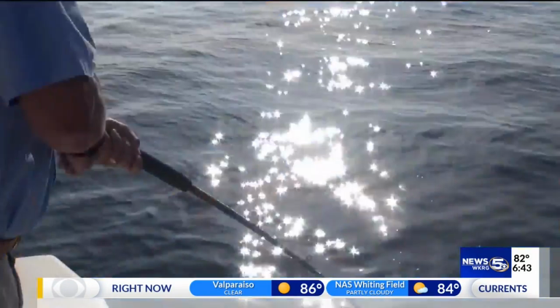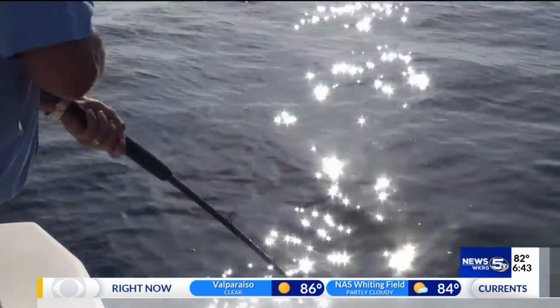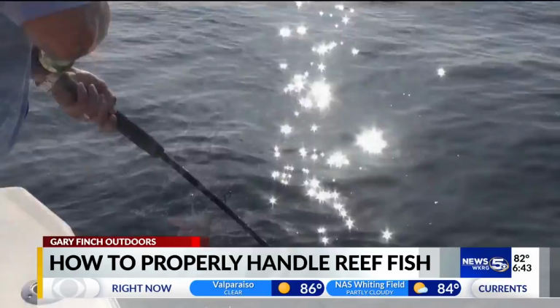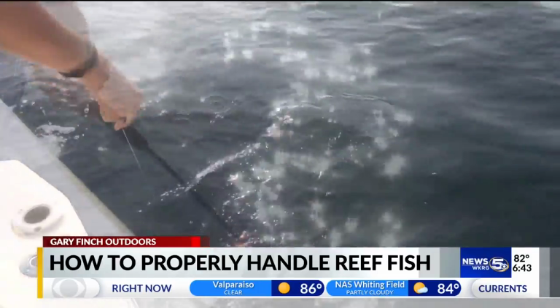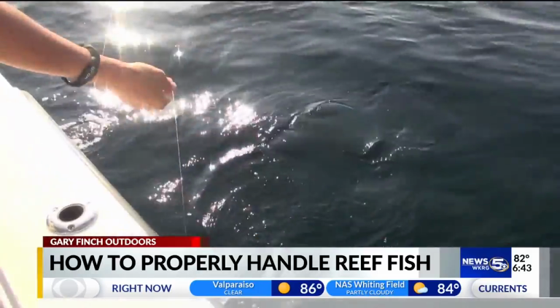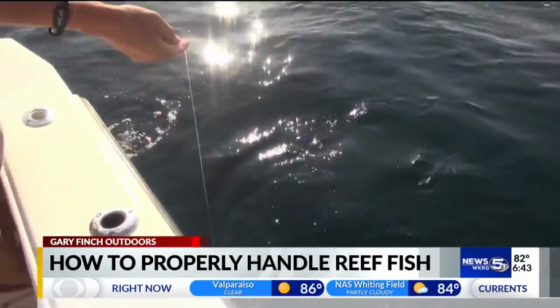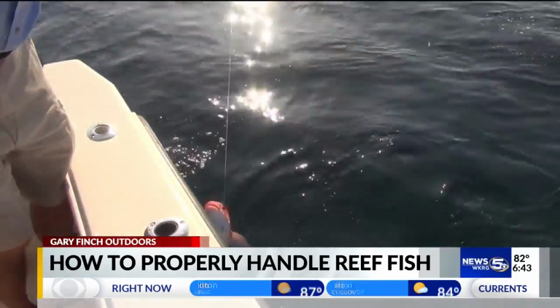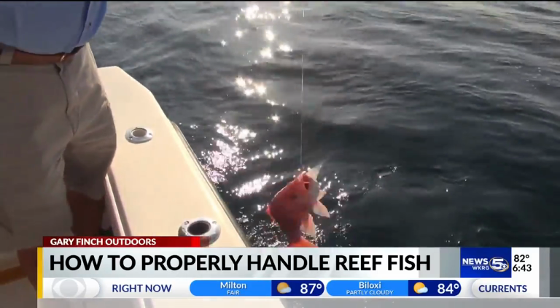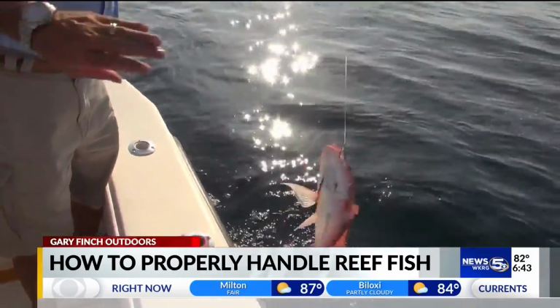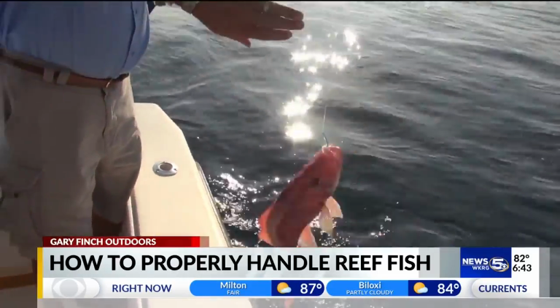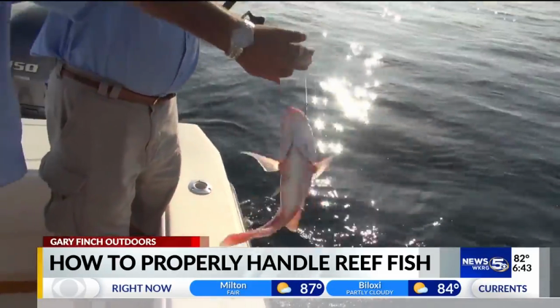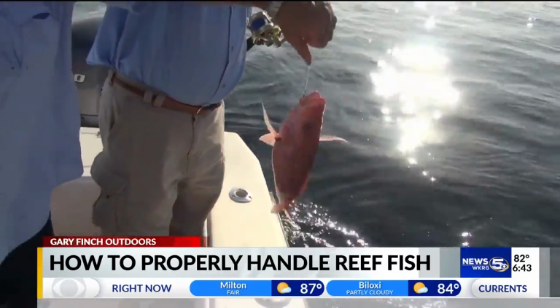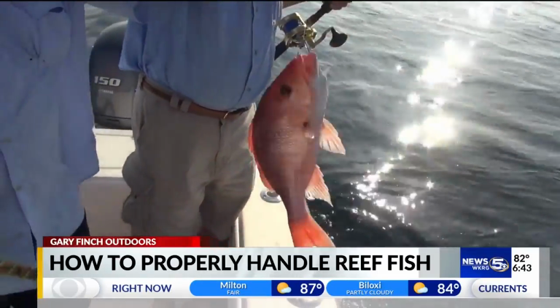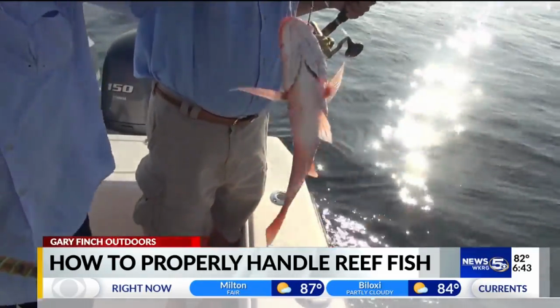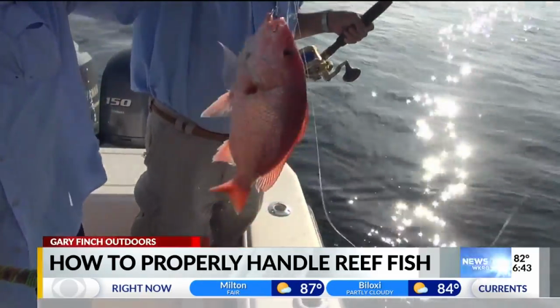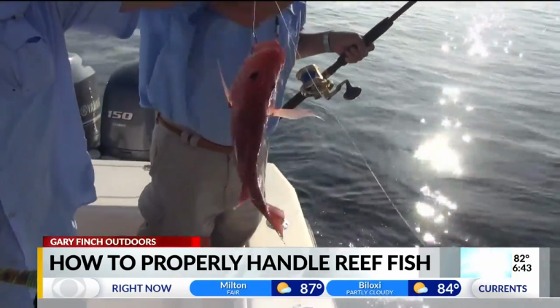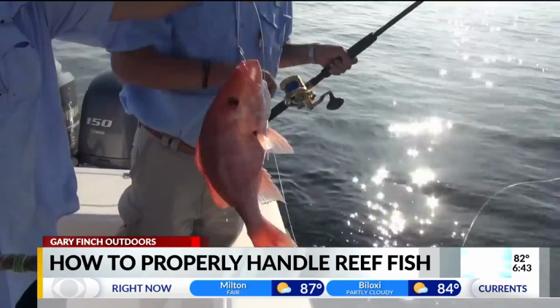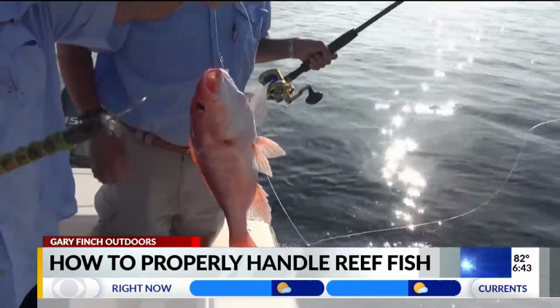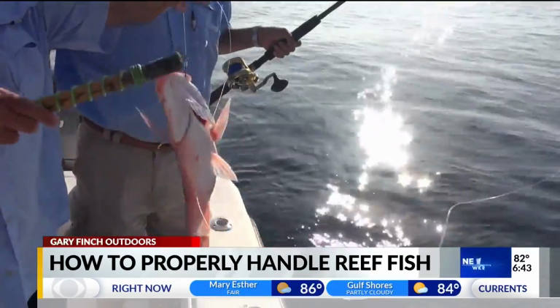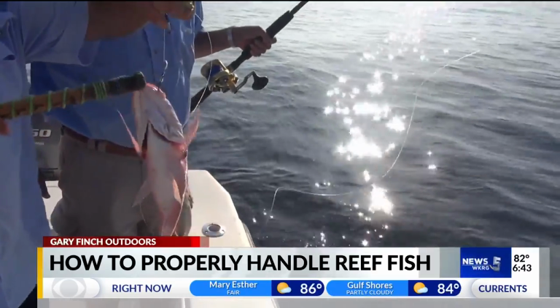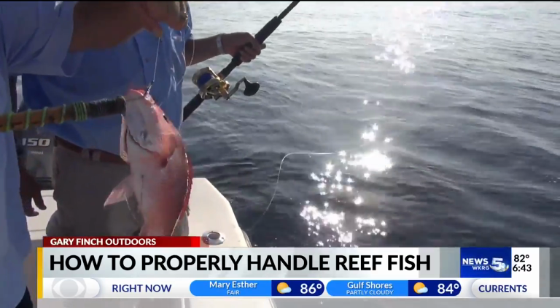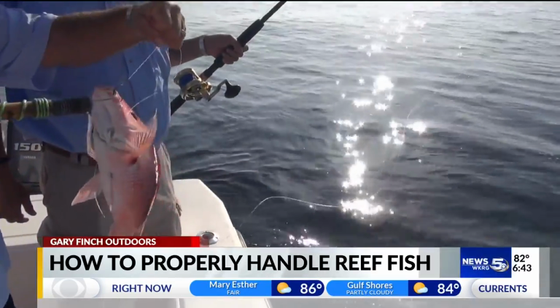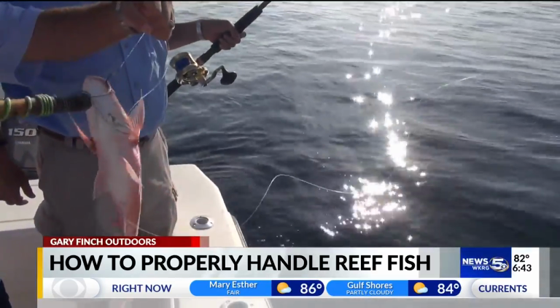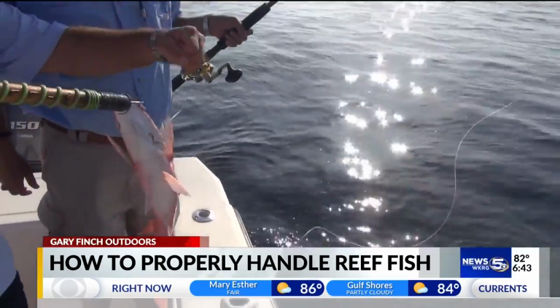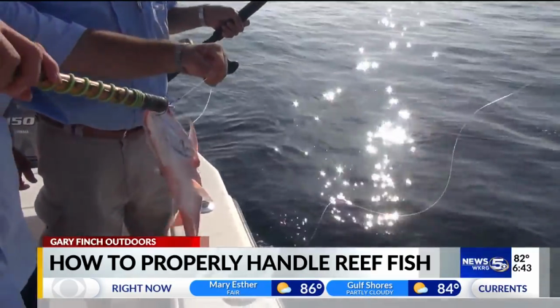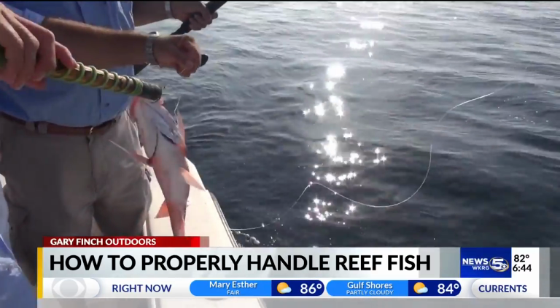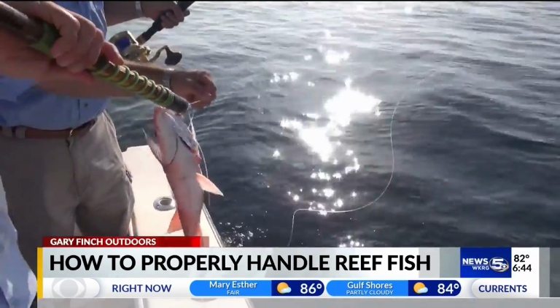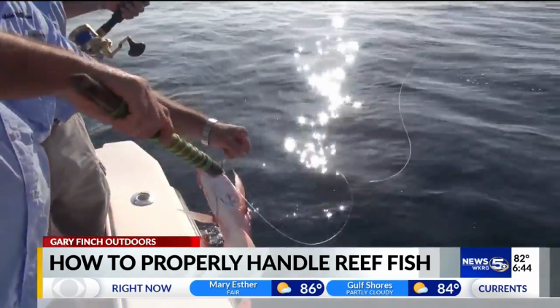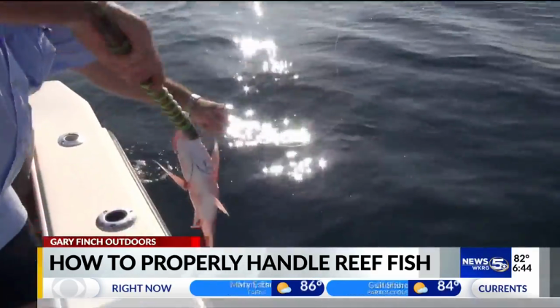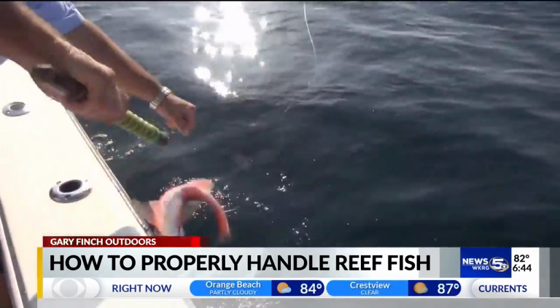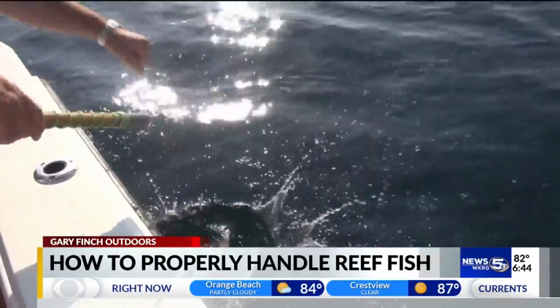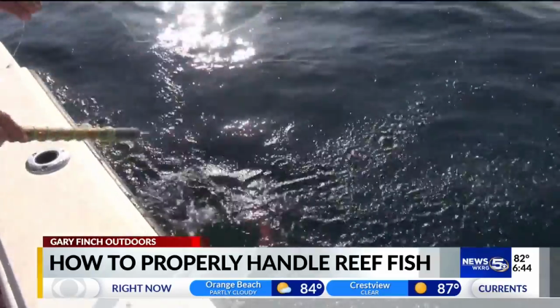Hi folks. Fishermen release fish they've caught for a variety of reasons. Unfortunately, each time we catch and release a fish, there's a chance that the fish will not survive. Fortunately, there are a number of things that we can do to increase survival of released fish.